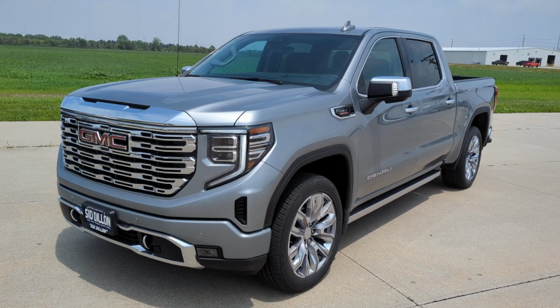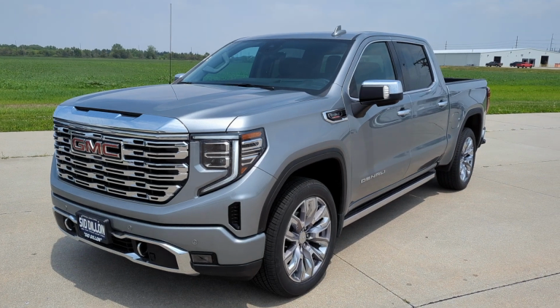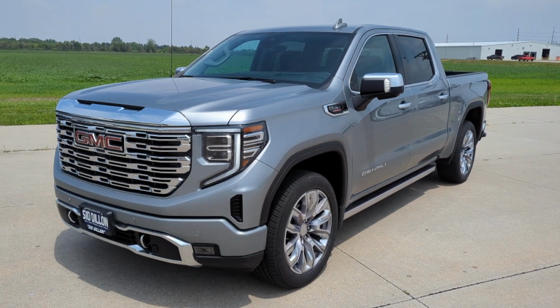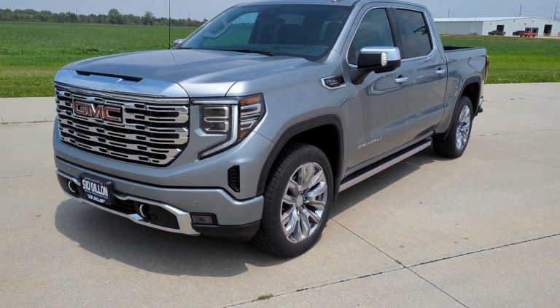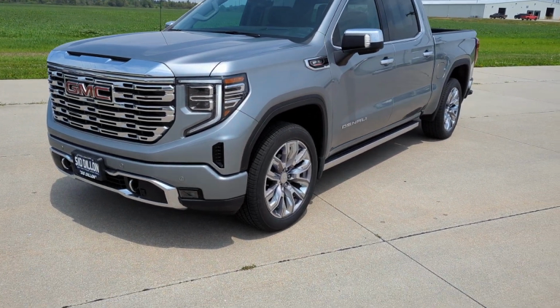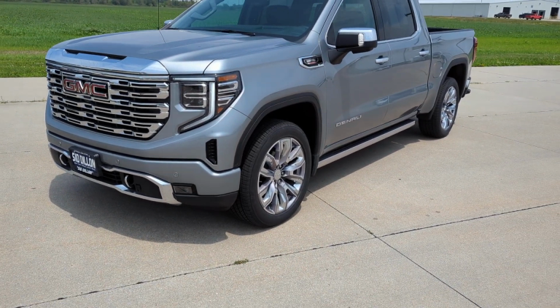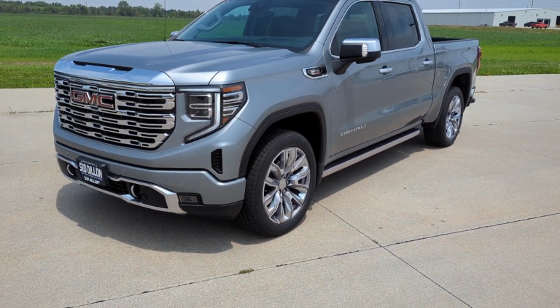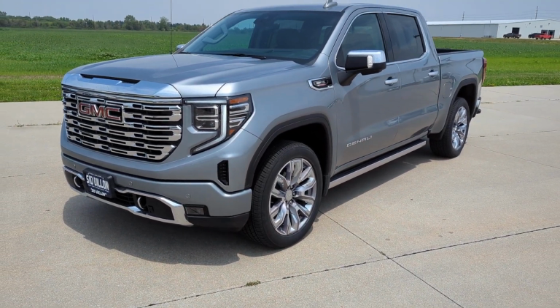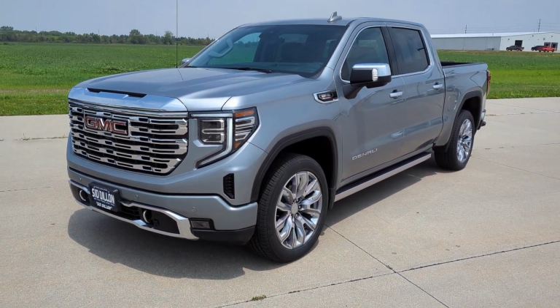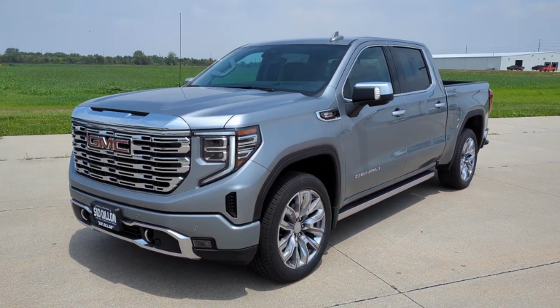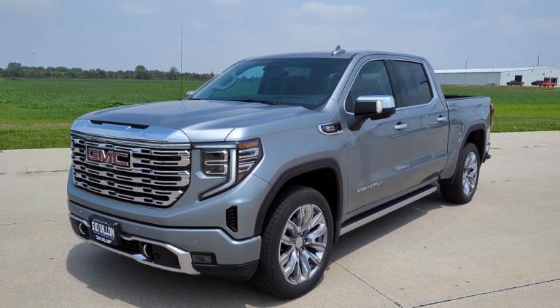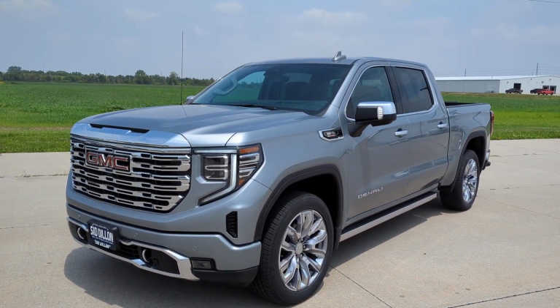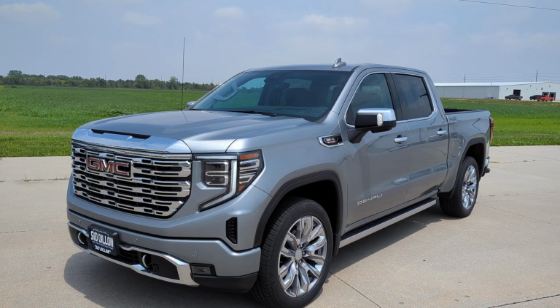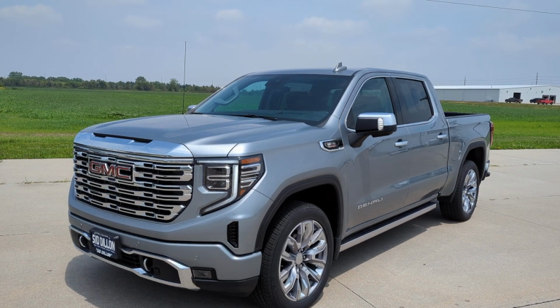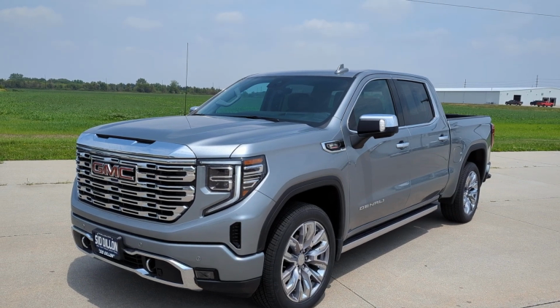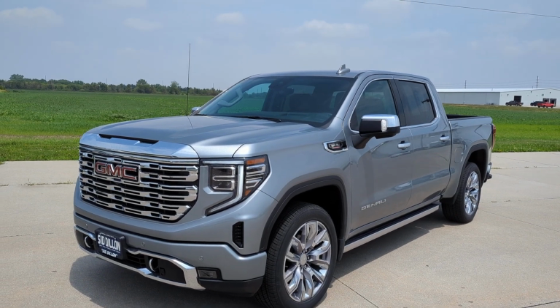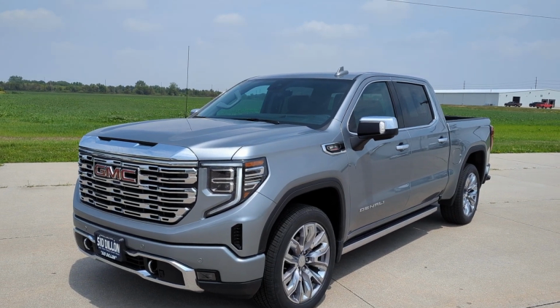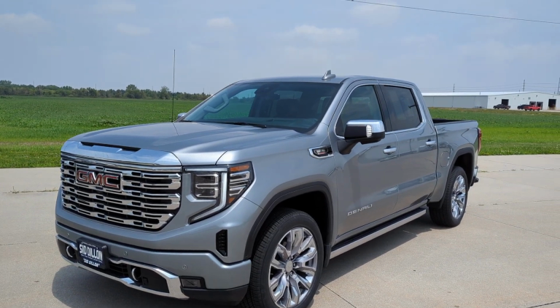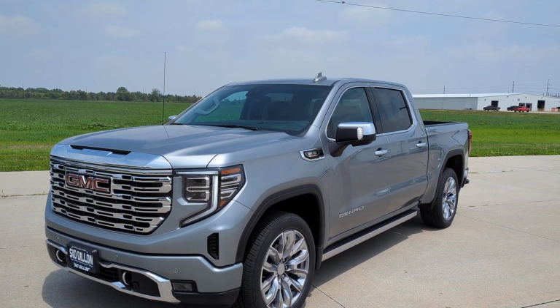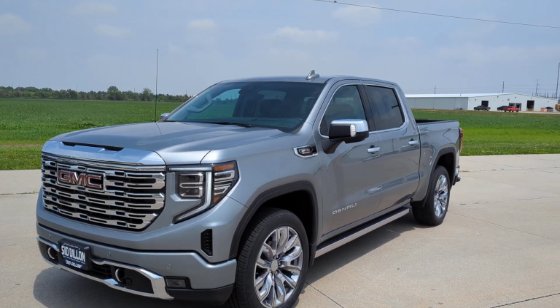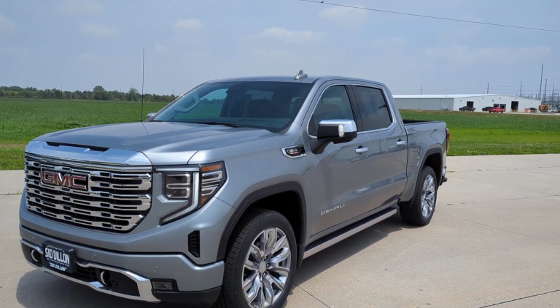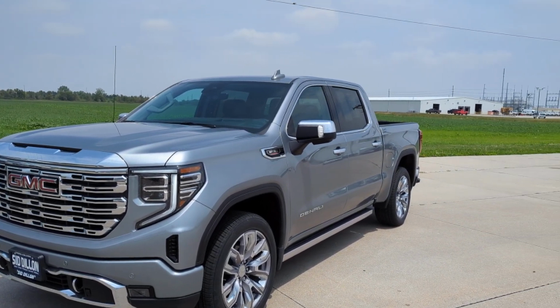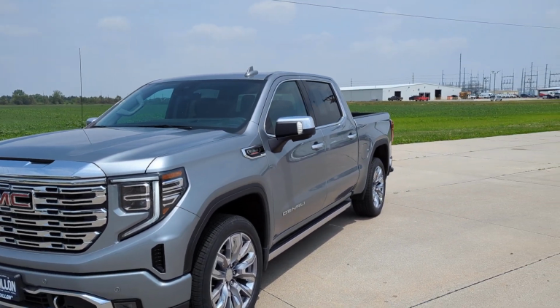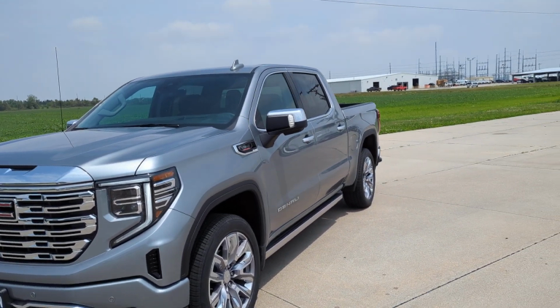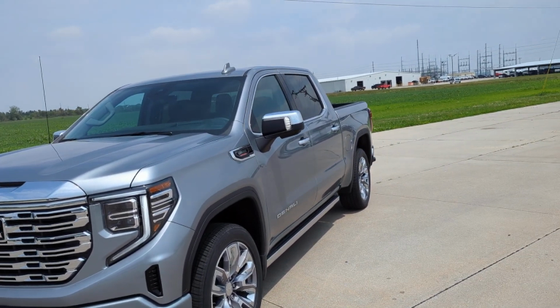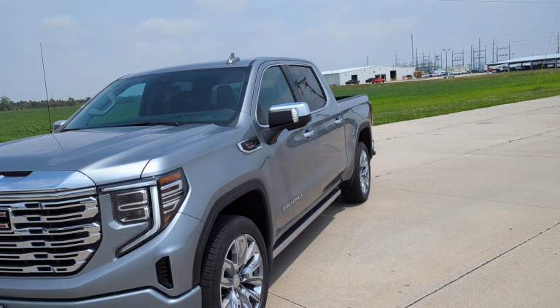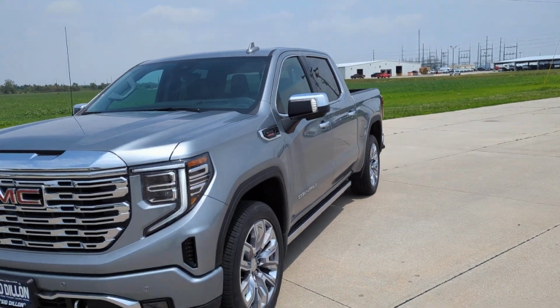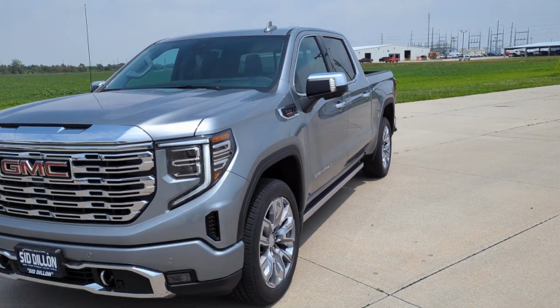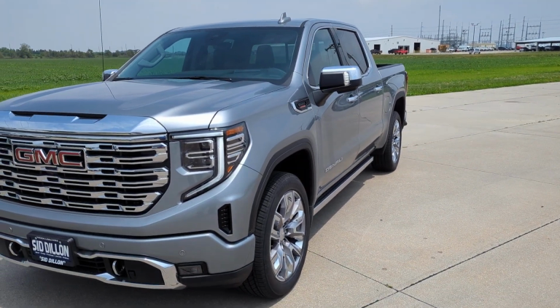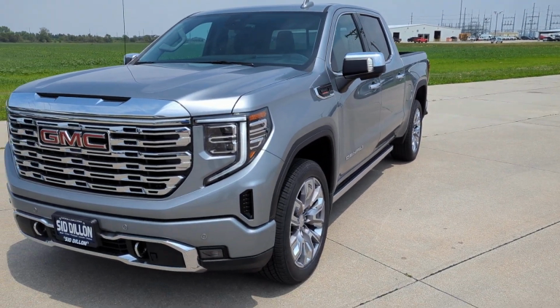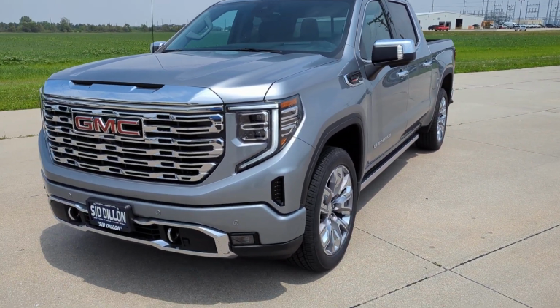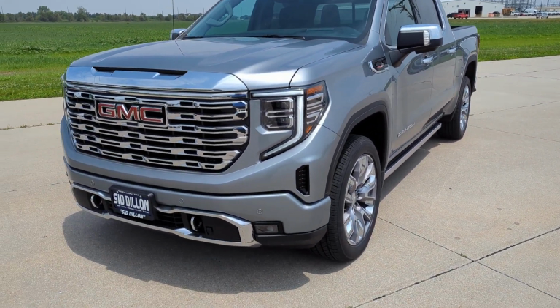All right everybody, welcome to Sid Dillon, Fremont, Nebraska, where we're looking at this 2023 certified pre-owned GMC Sierra Denali 1500, the sterling metallic color, jet black interior.